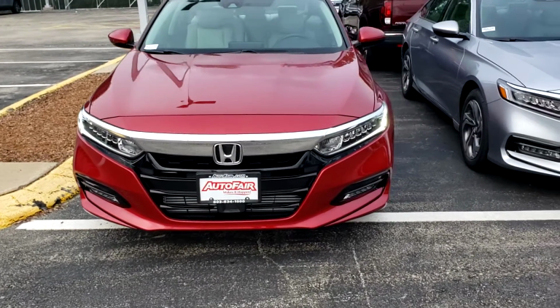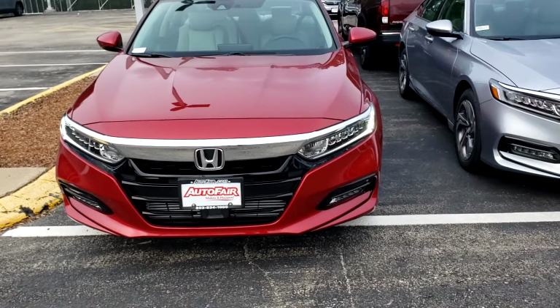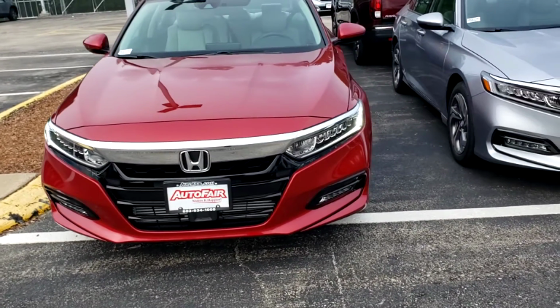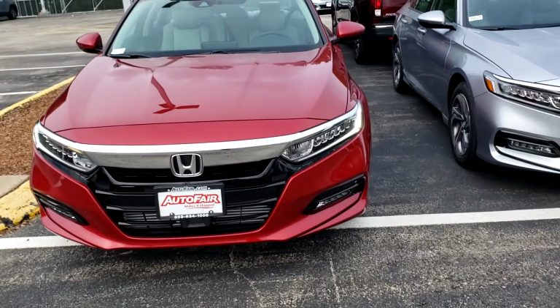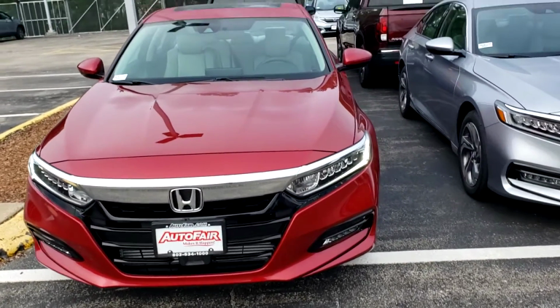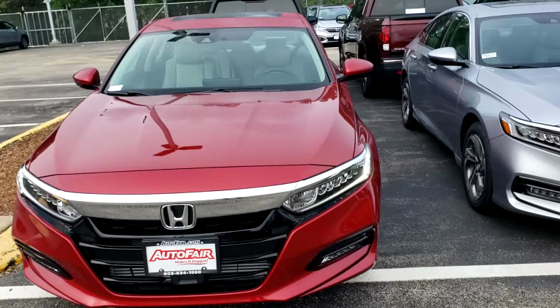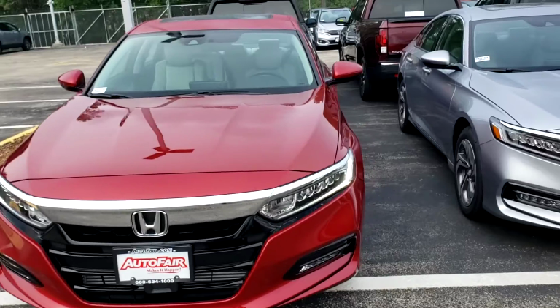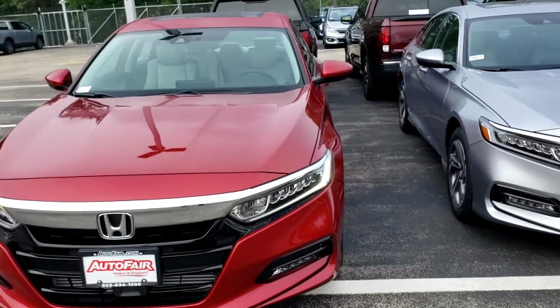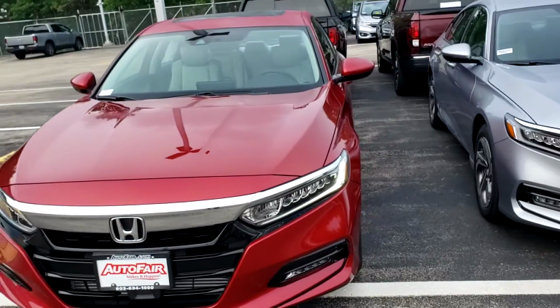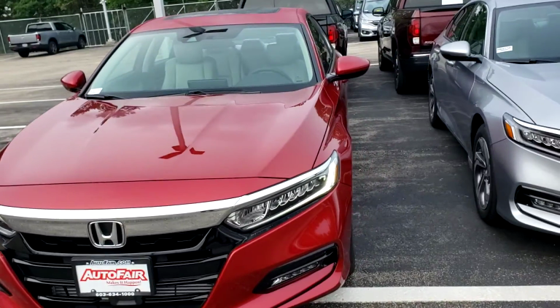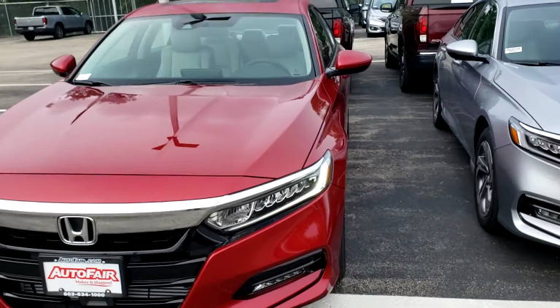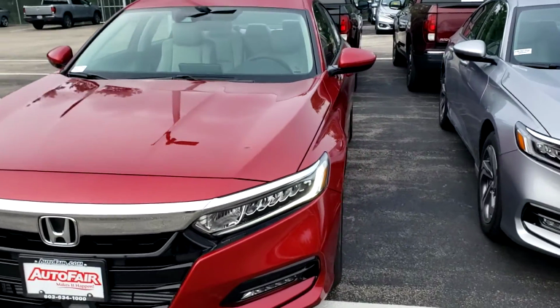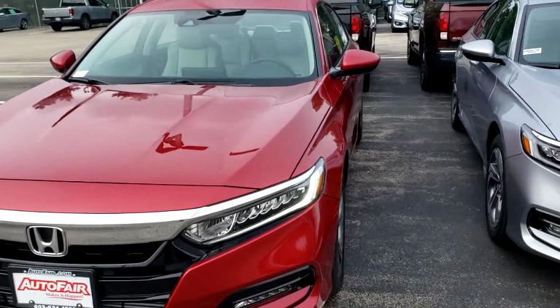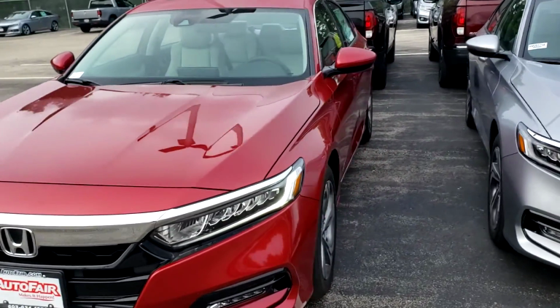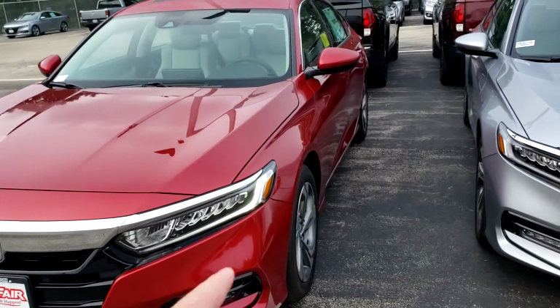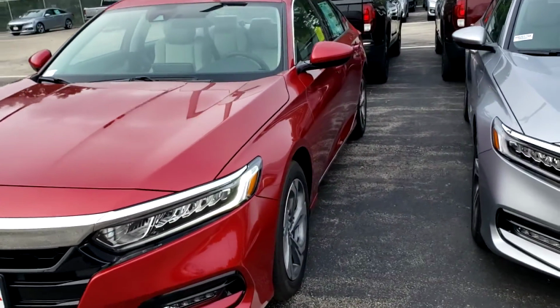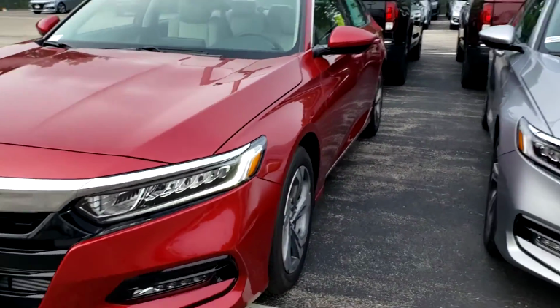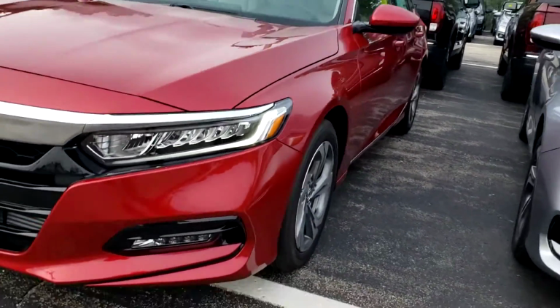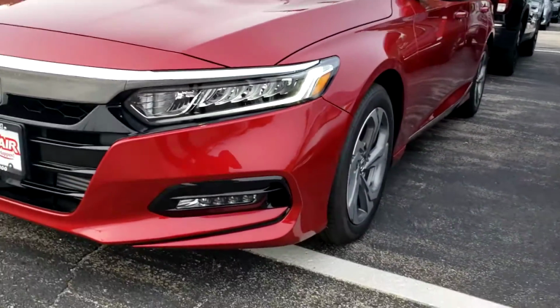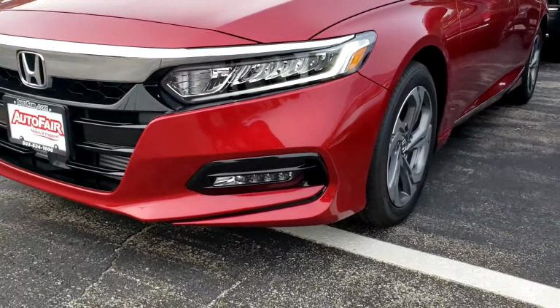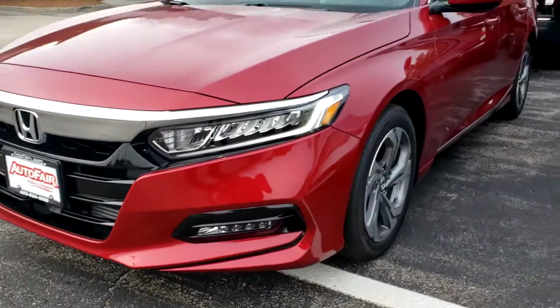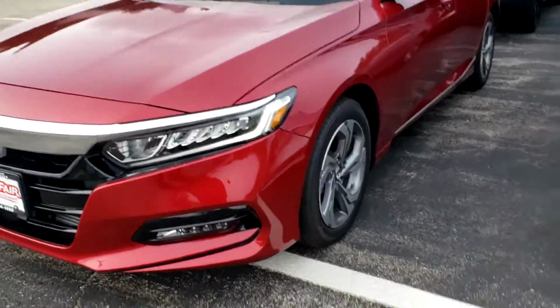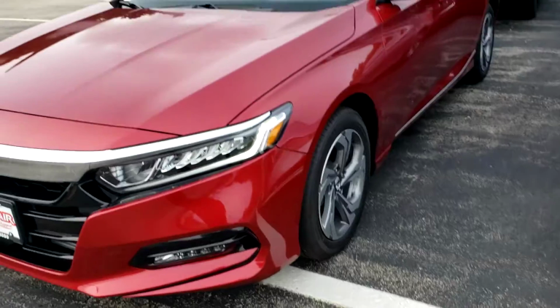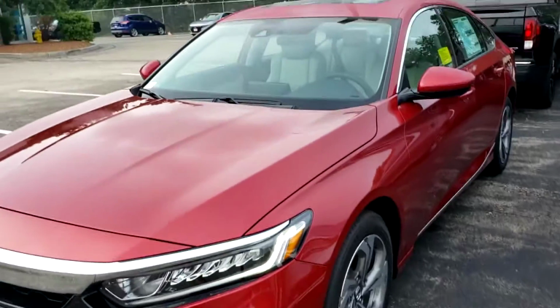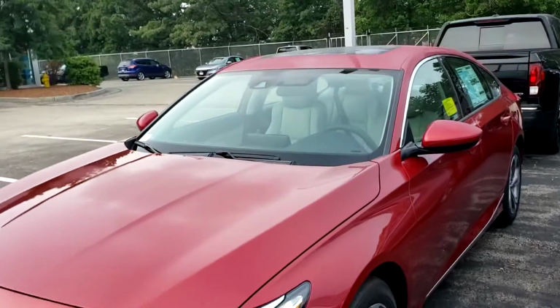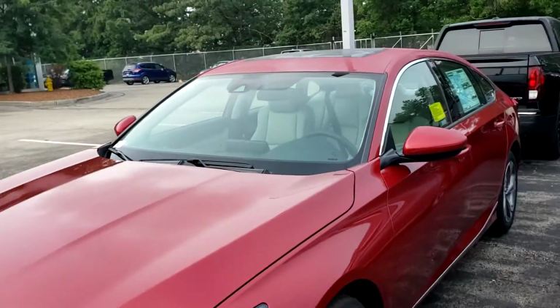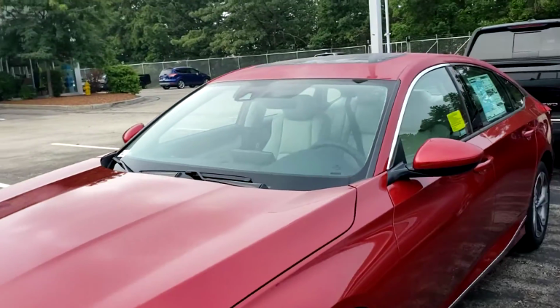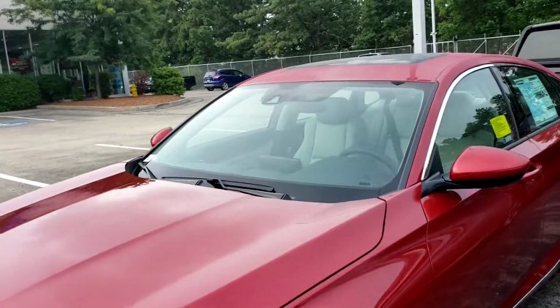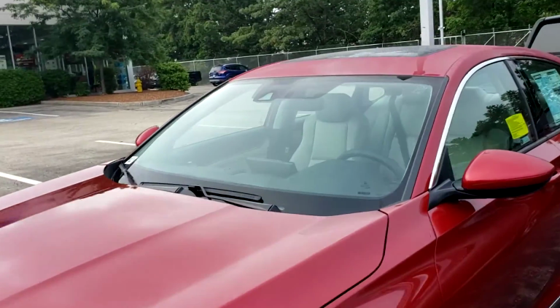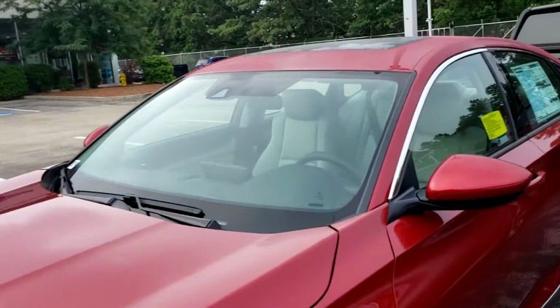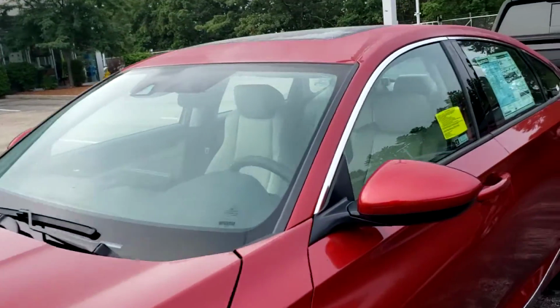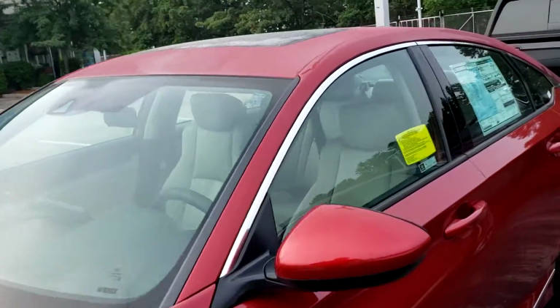This Accord EX is in radiant red metallic — it is a beautiful color. There are daytime running lights as well as fog lights. The vehicle comes with the full Honda Sensing Safety Package.